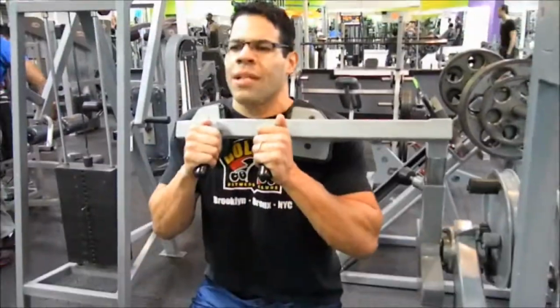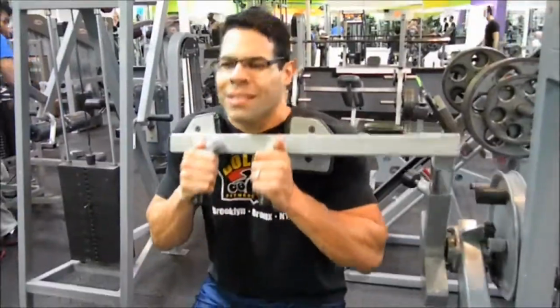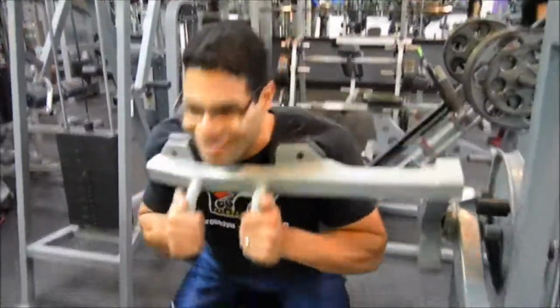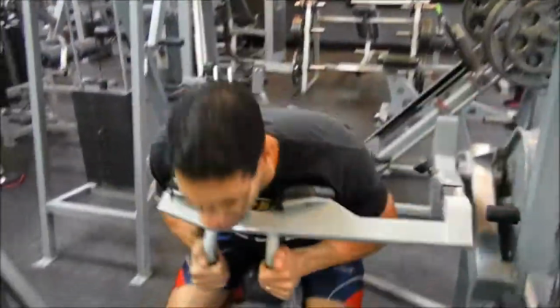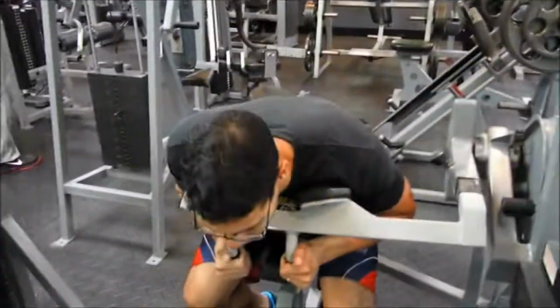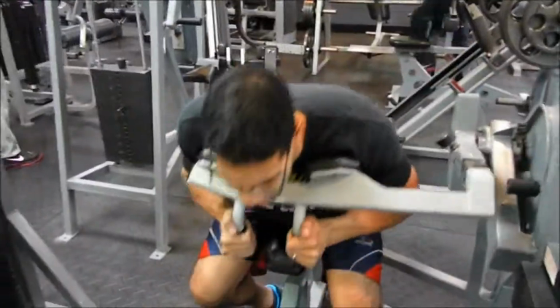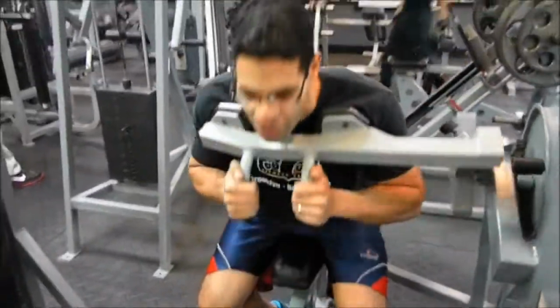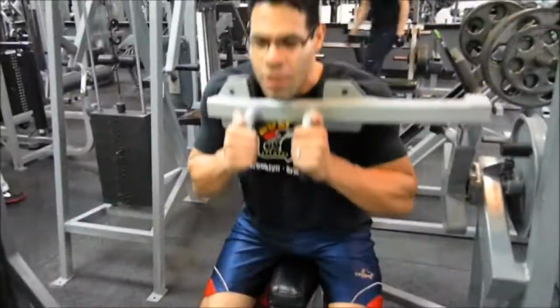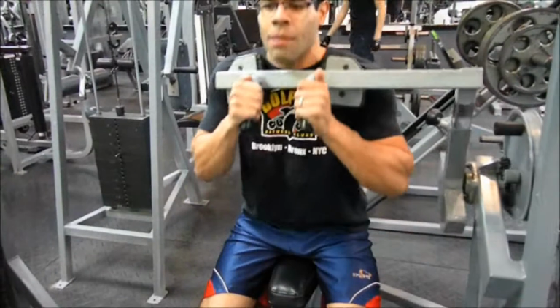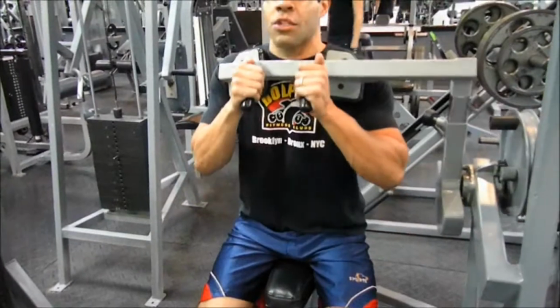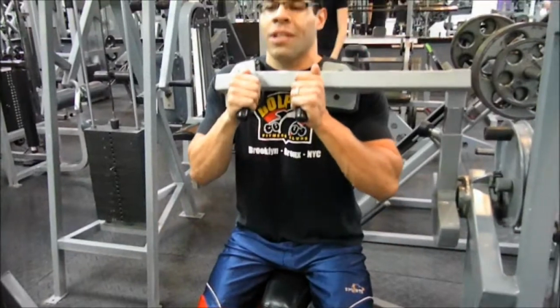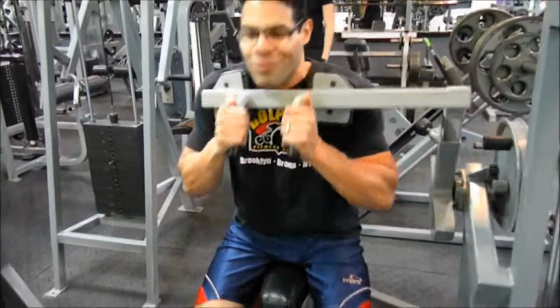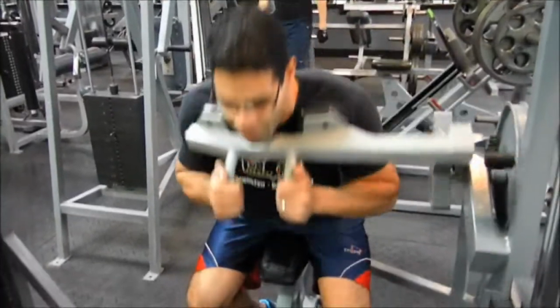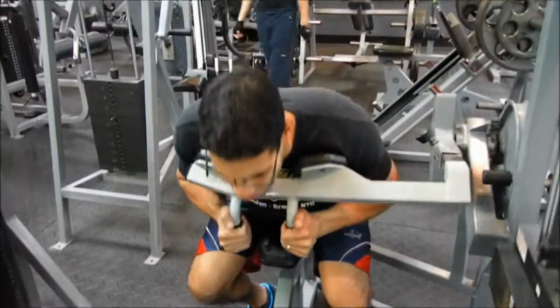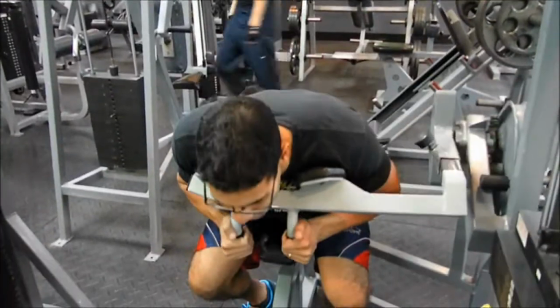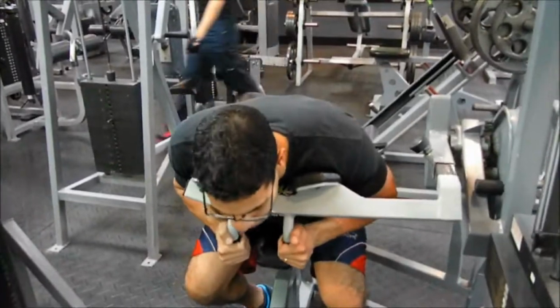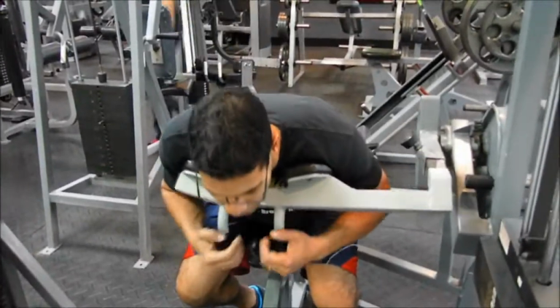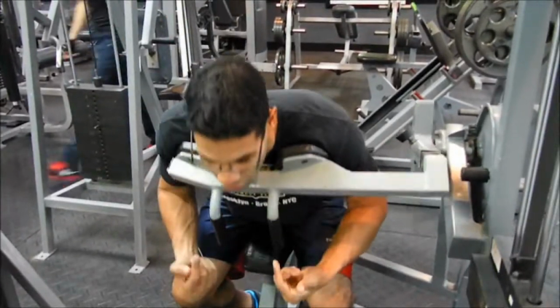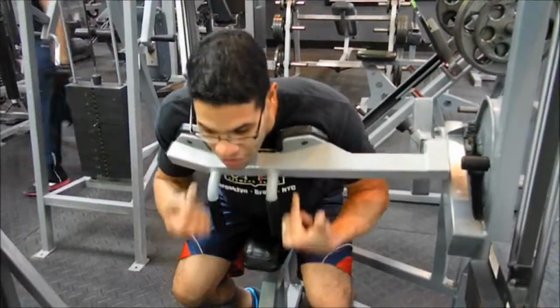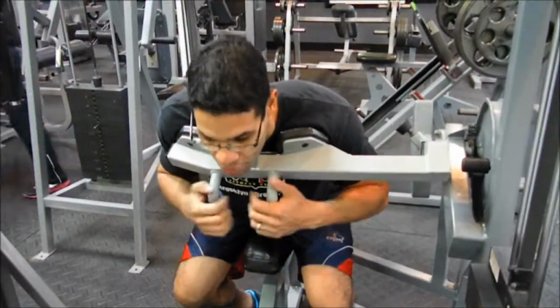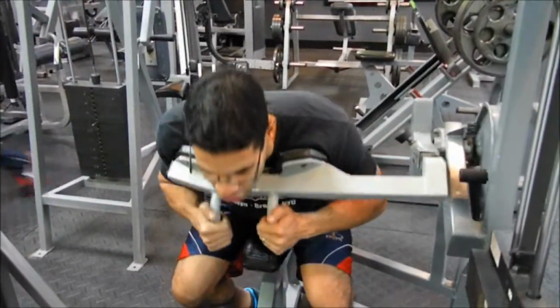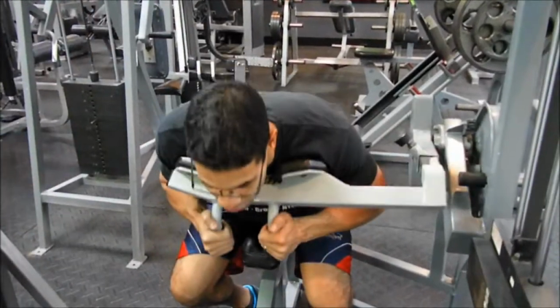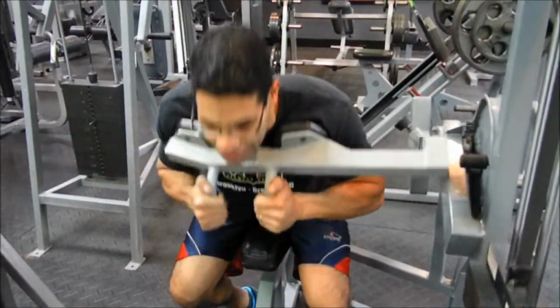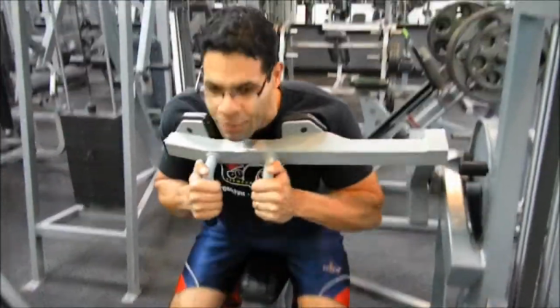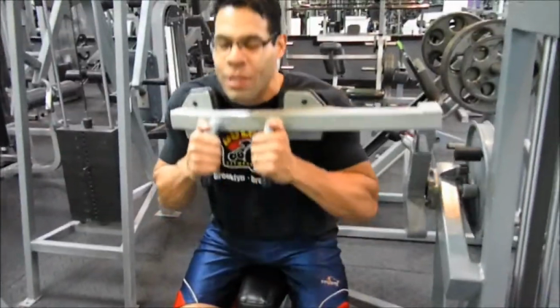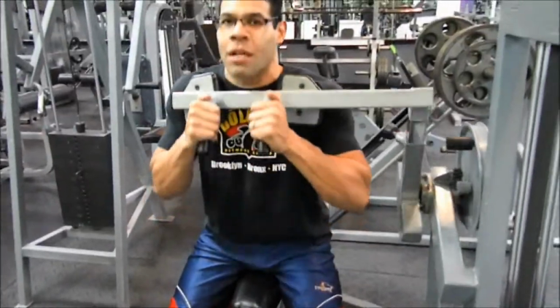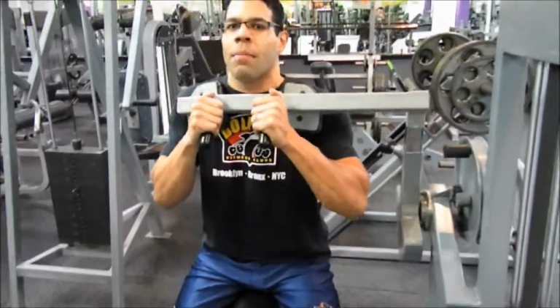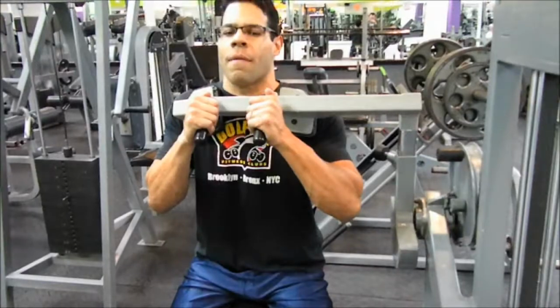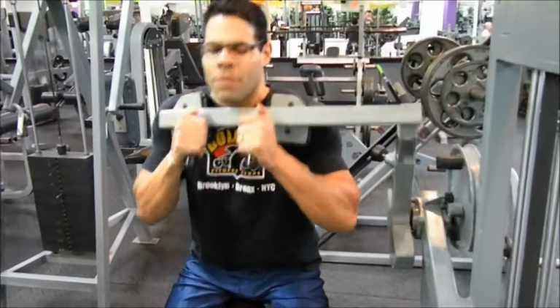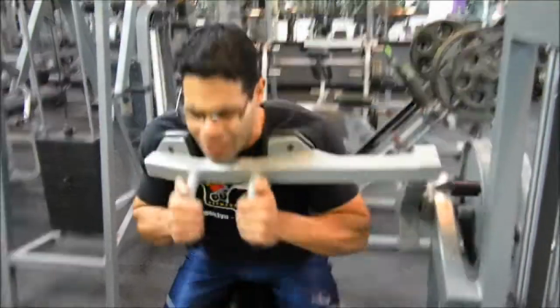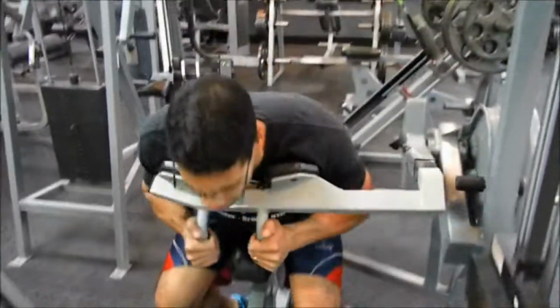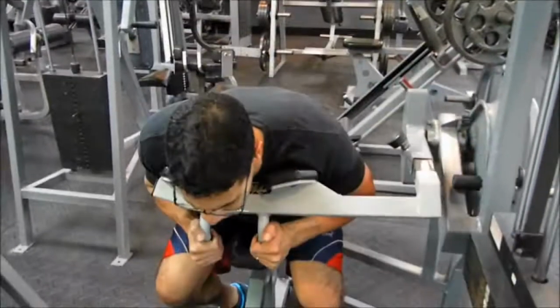Squeeze, down, and relax on the way up. Make sure that when you come back up, the weight's not pushing you — you're allowing the weight to come up. Squeeze.